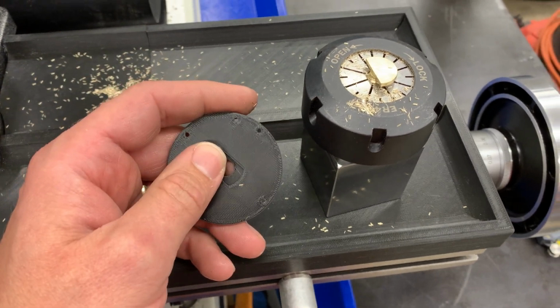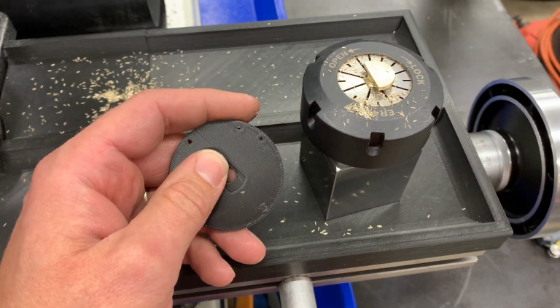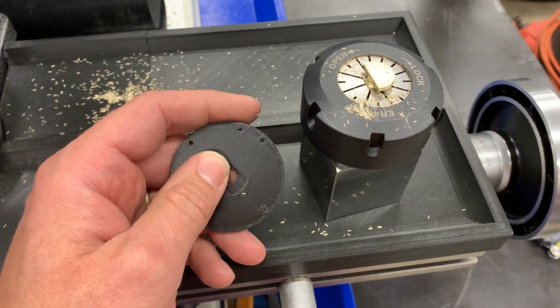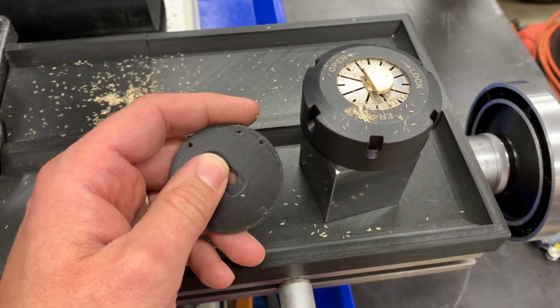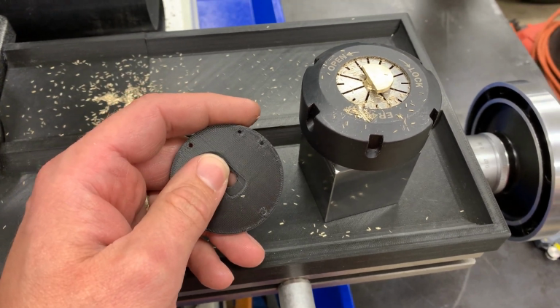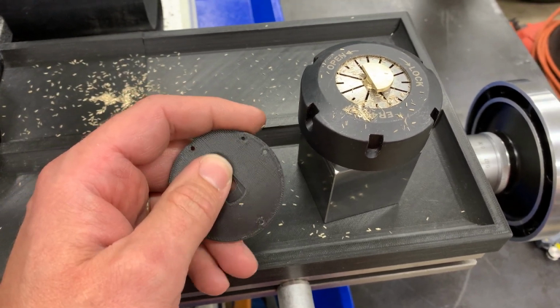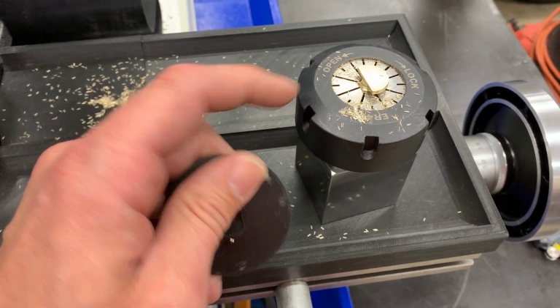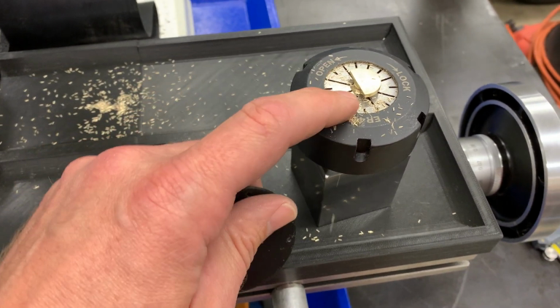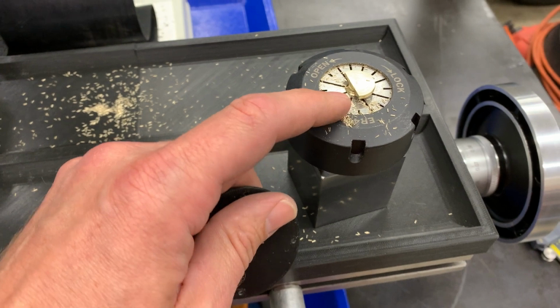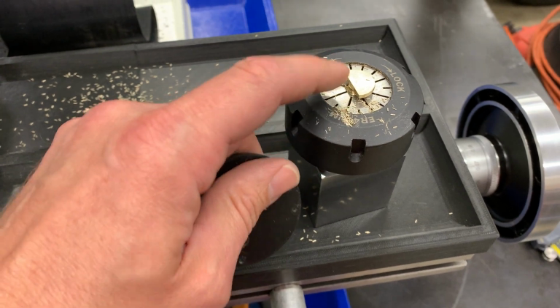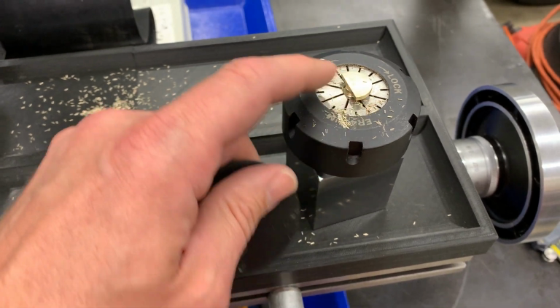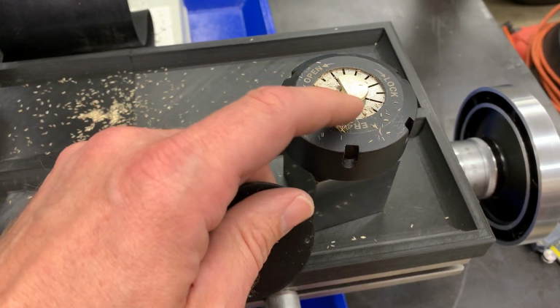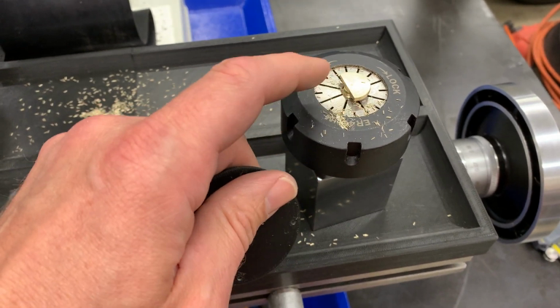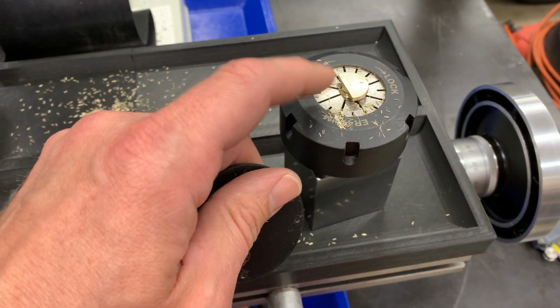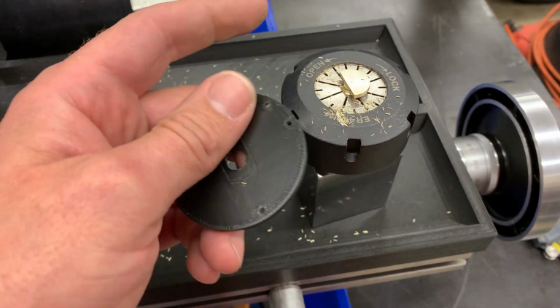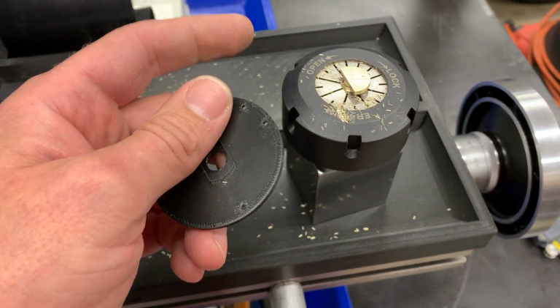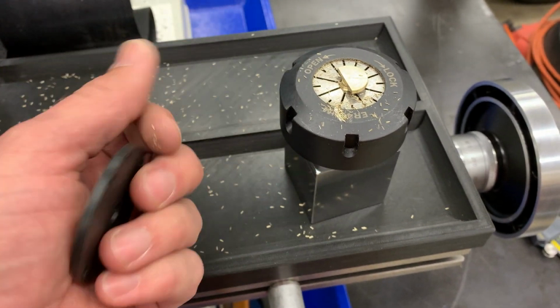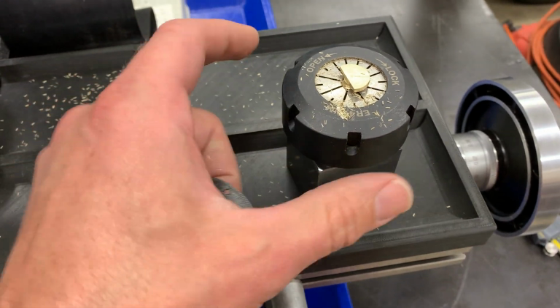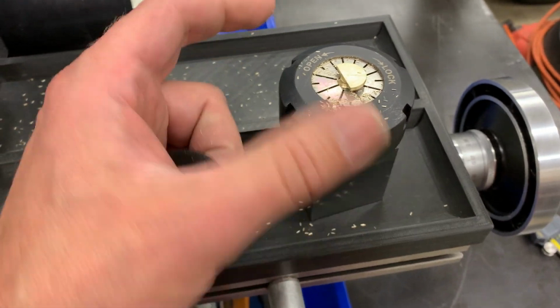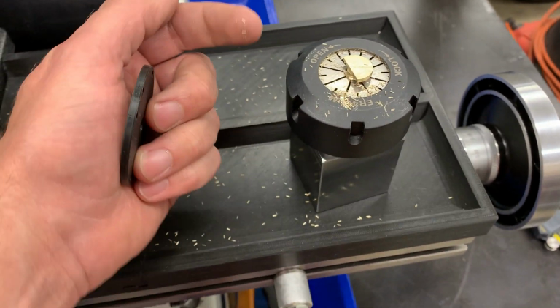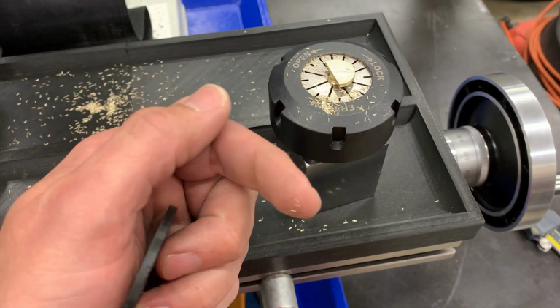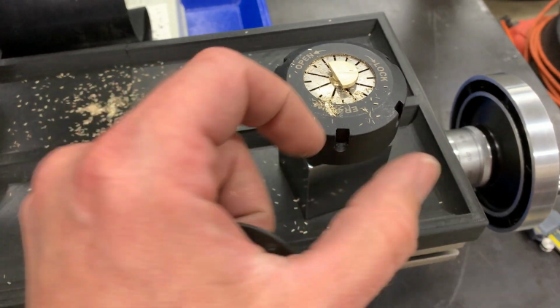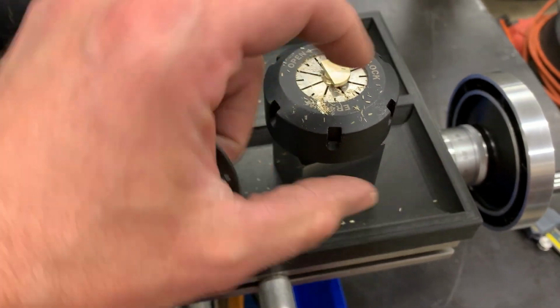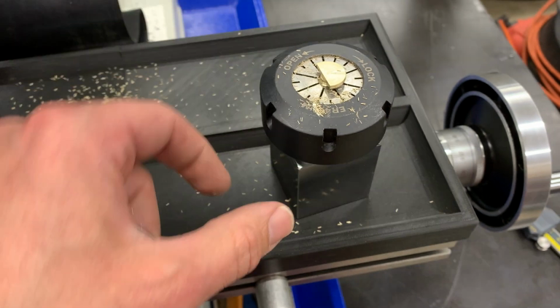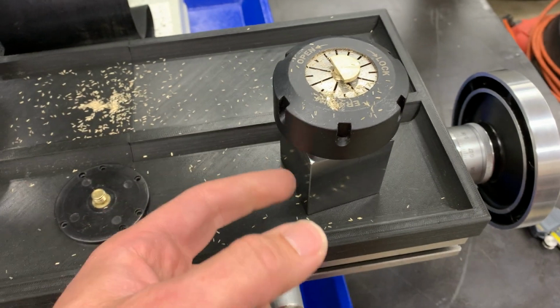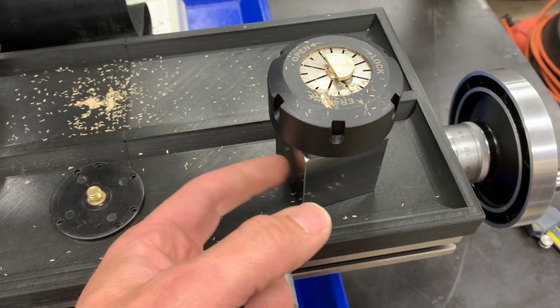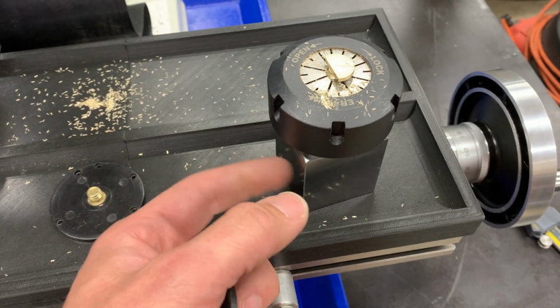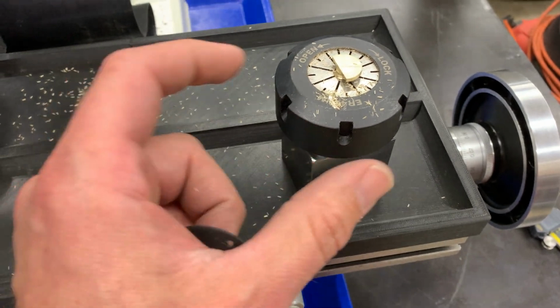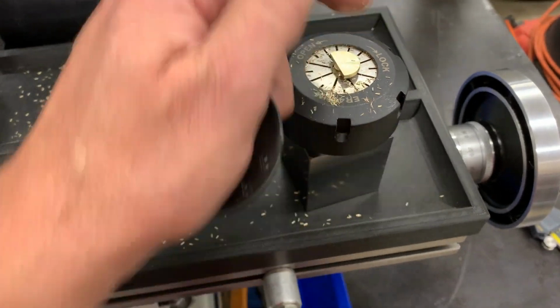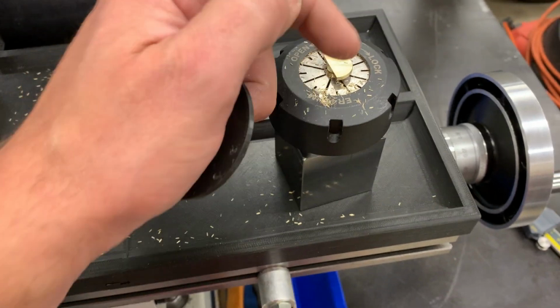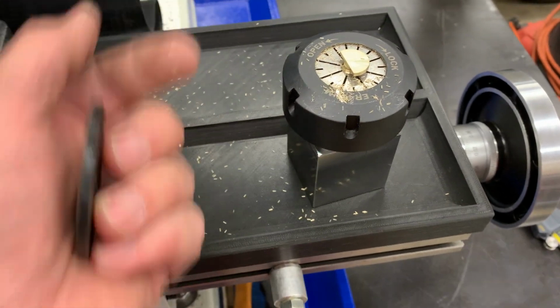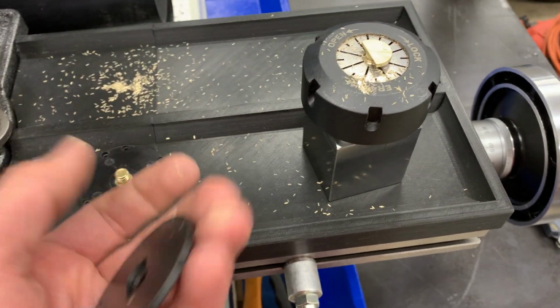I think I forgot to divide the number to calculate how much I needed to remove off of each side. The idea was I was going to mill a flat, then flip this guy around in this square collet block and mill the other flat.